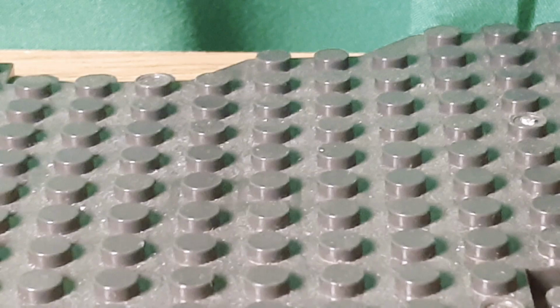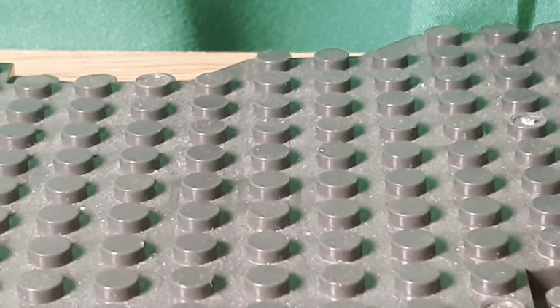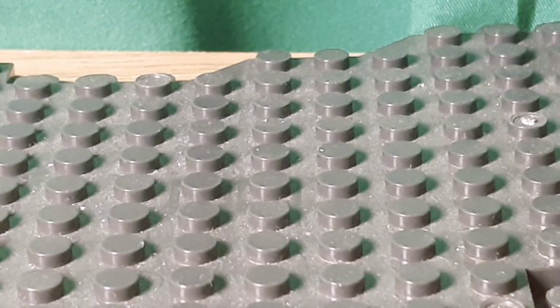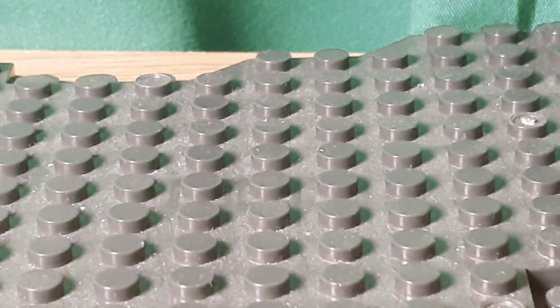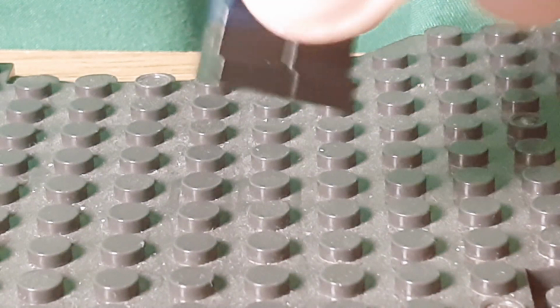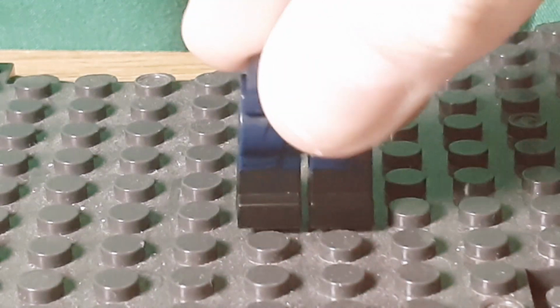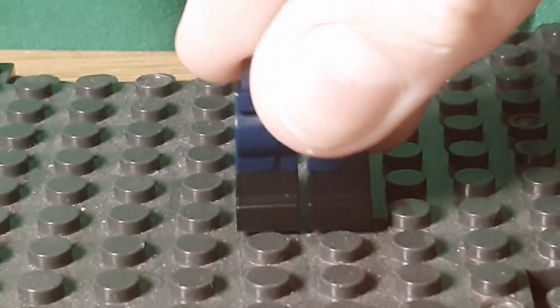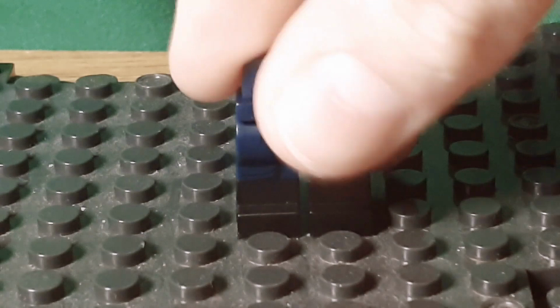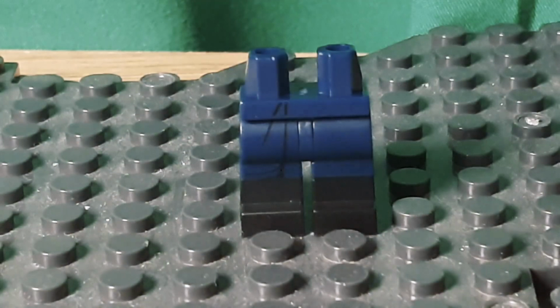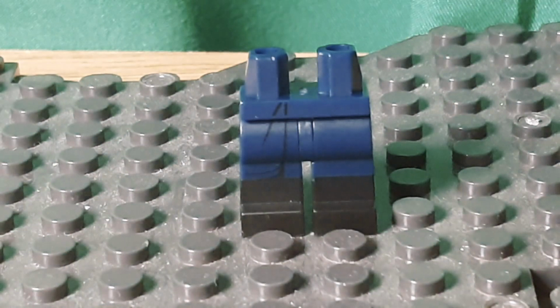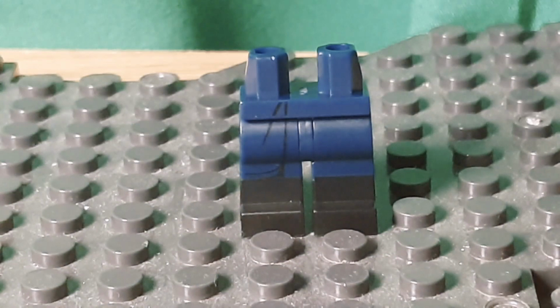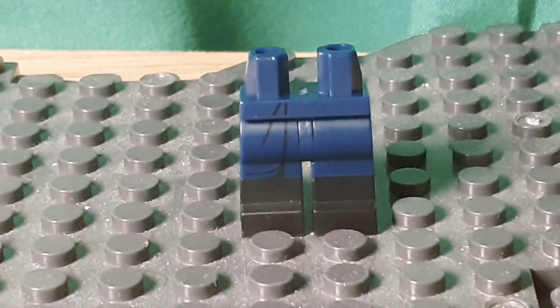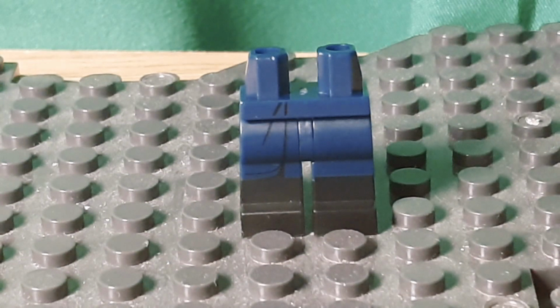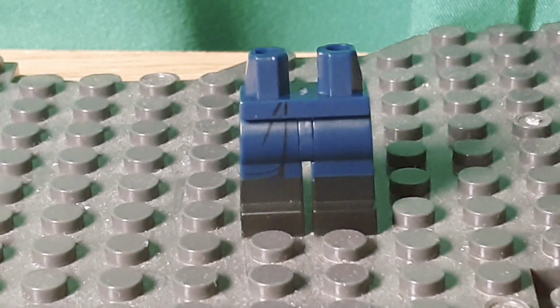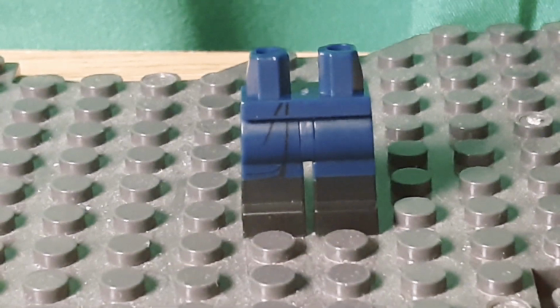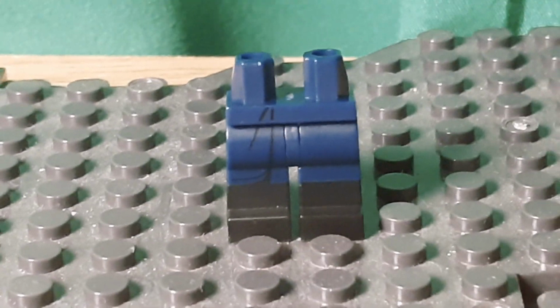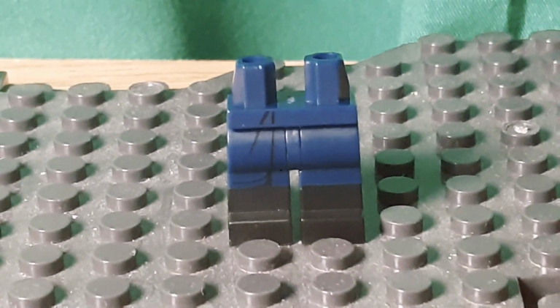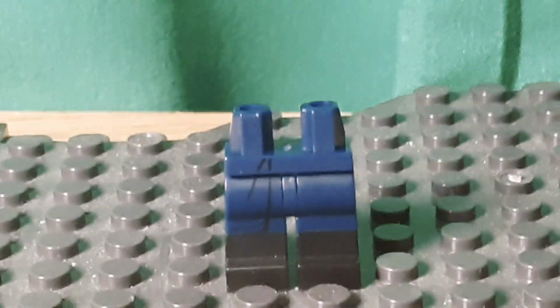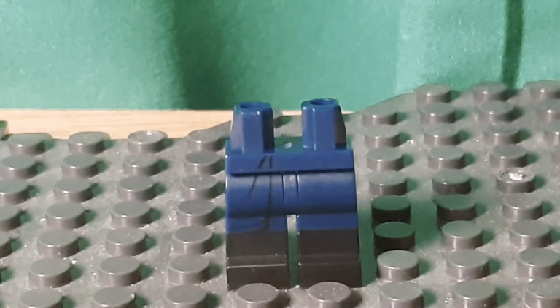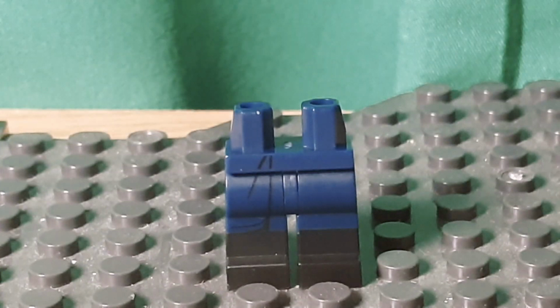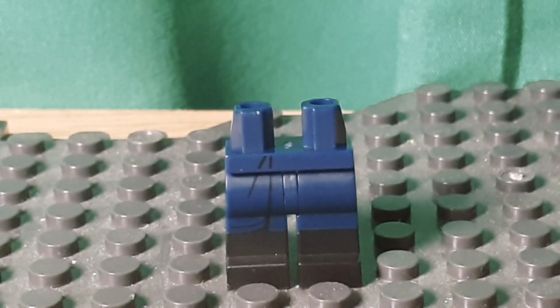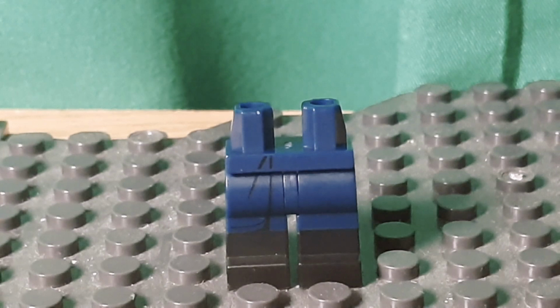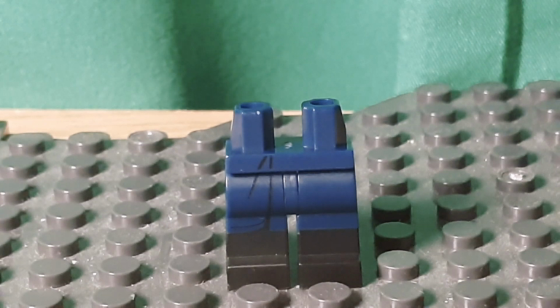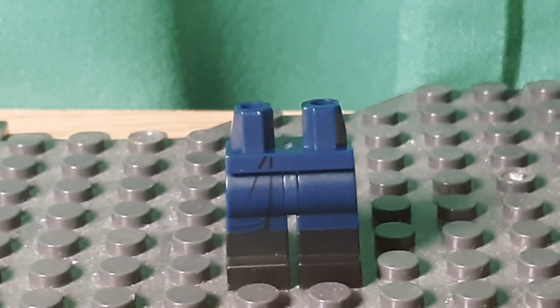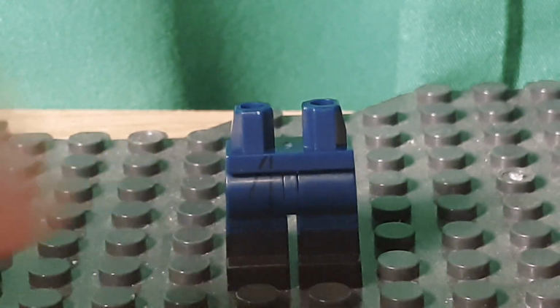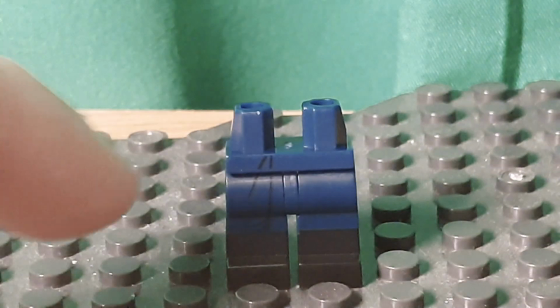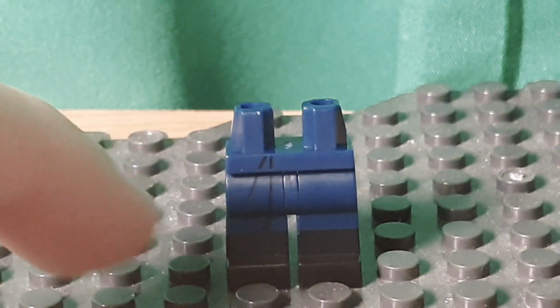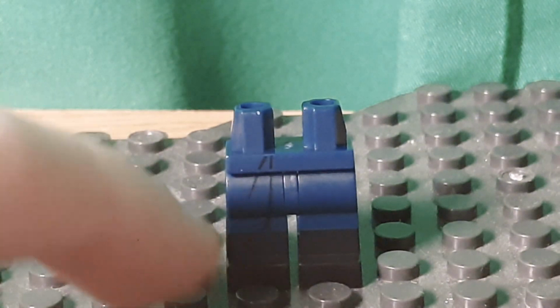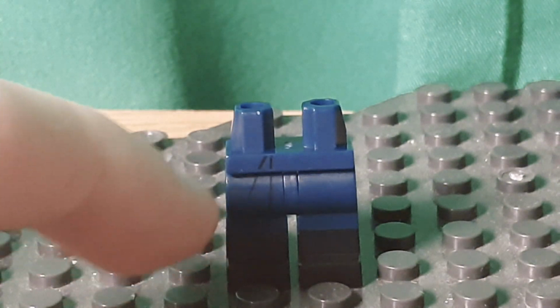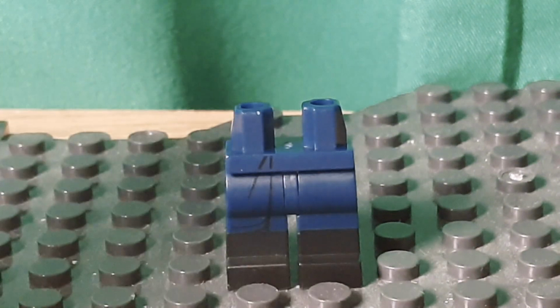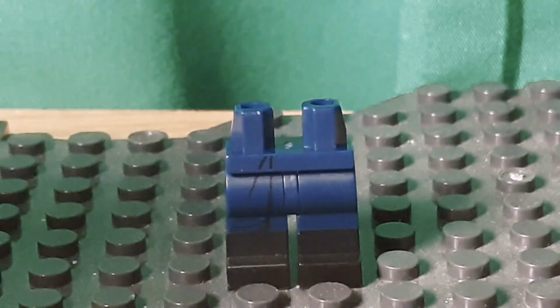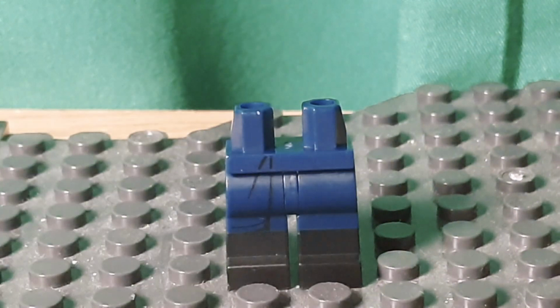I started by using these boots from the police officer from the Lego Batman movie accessory pack. I like that they are black on bottom and dark blue on top.